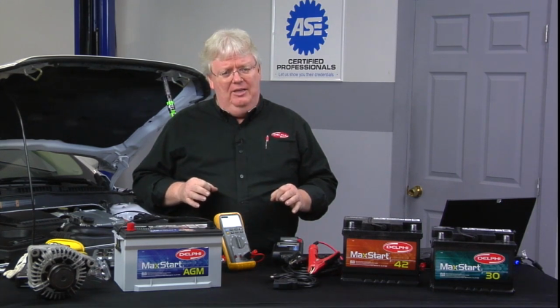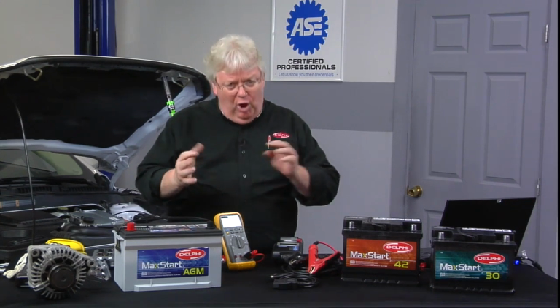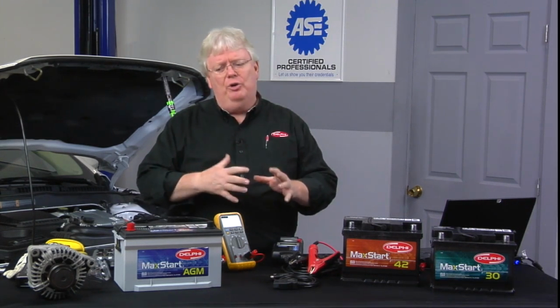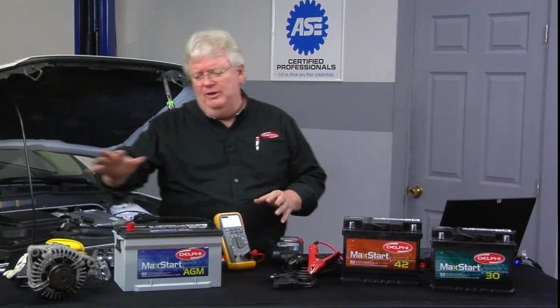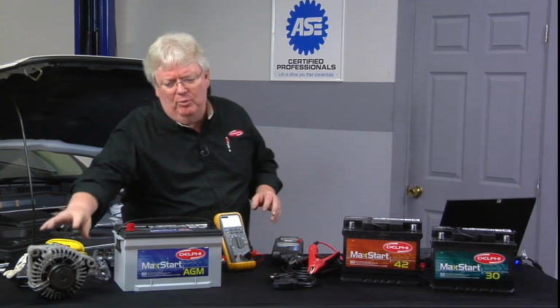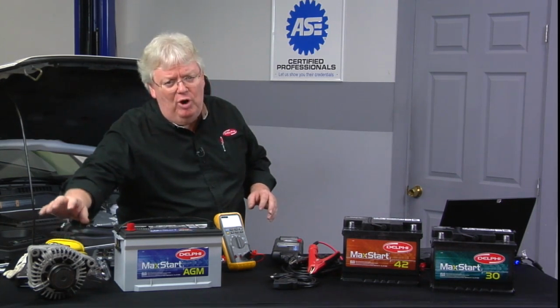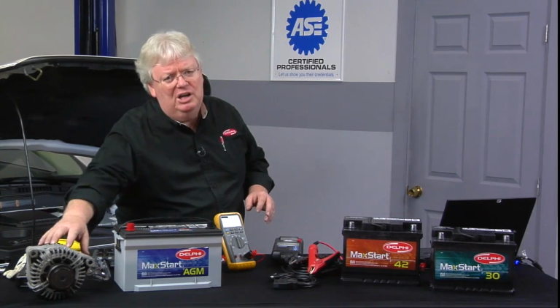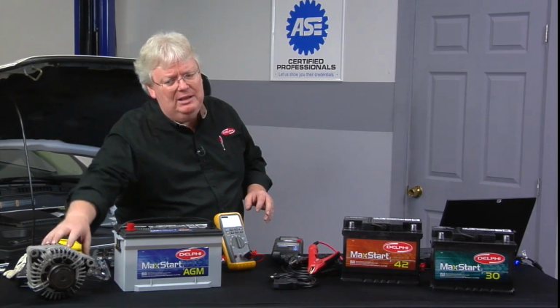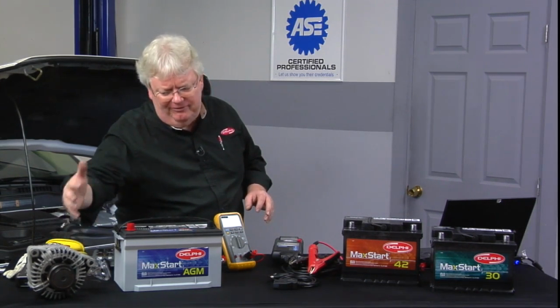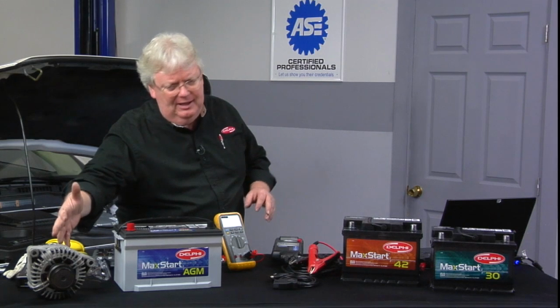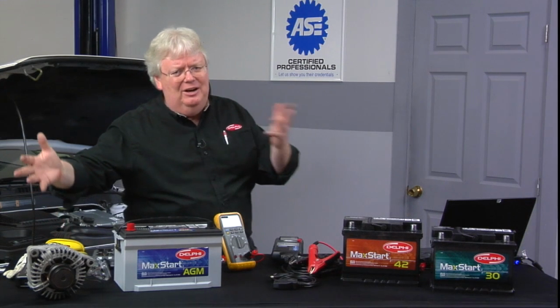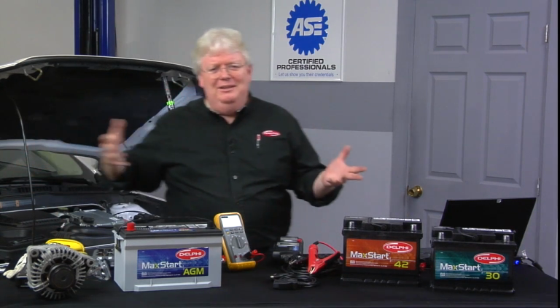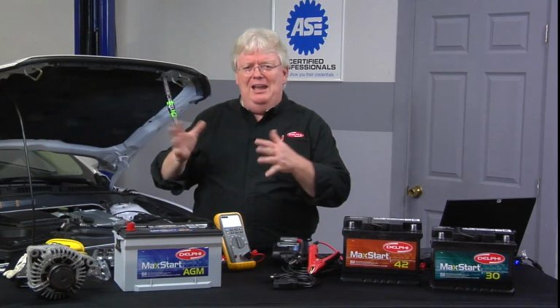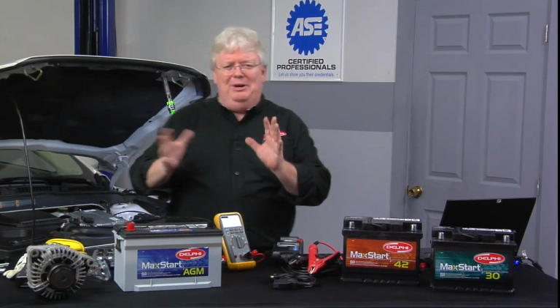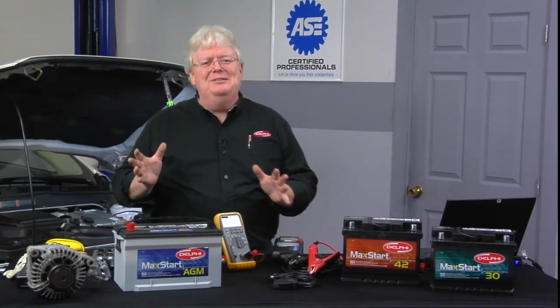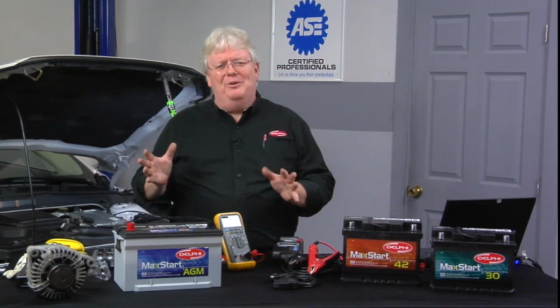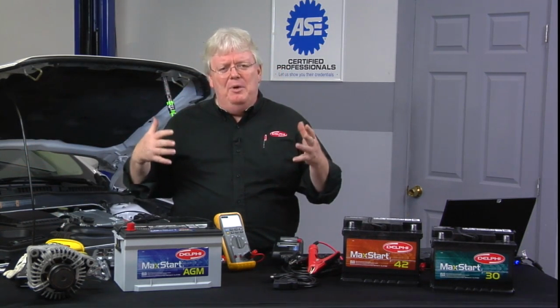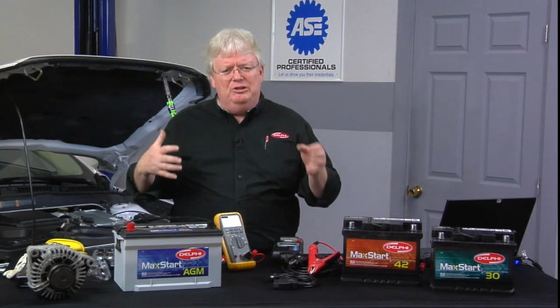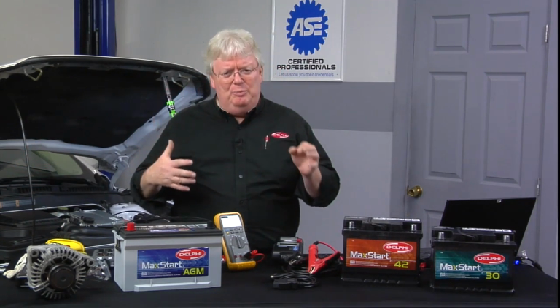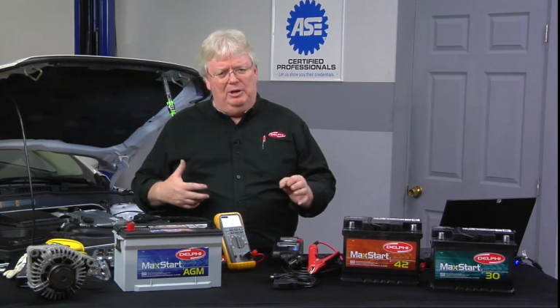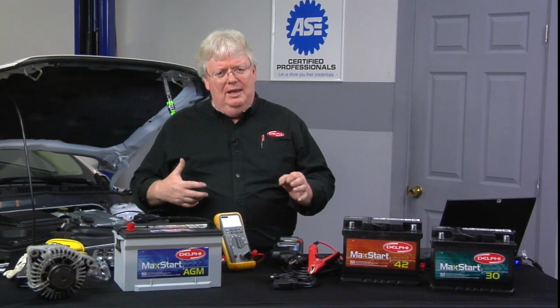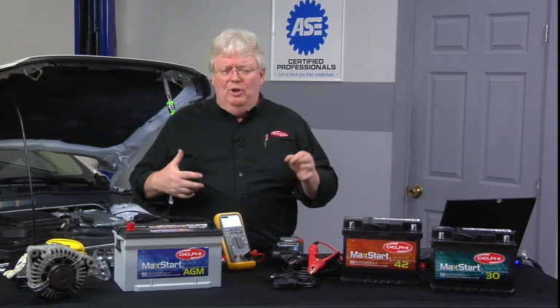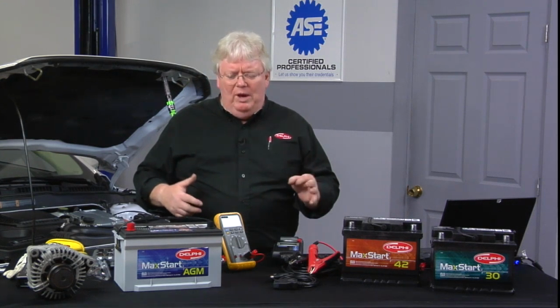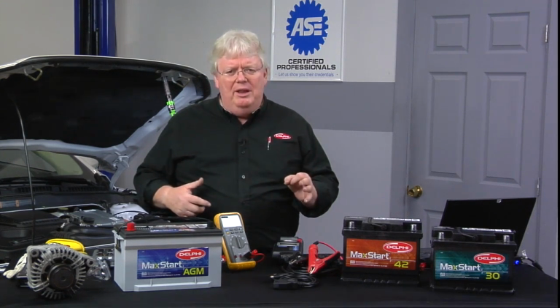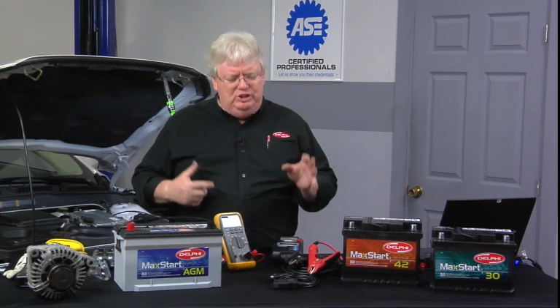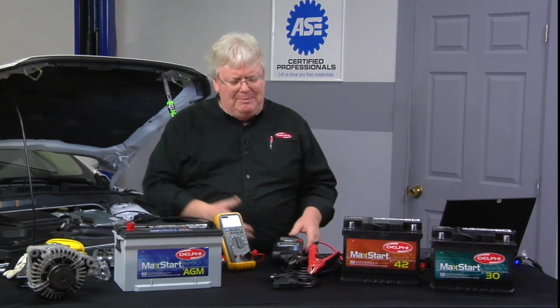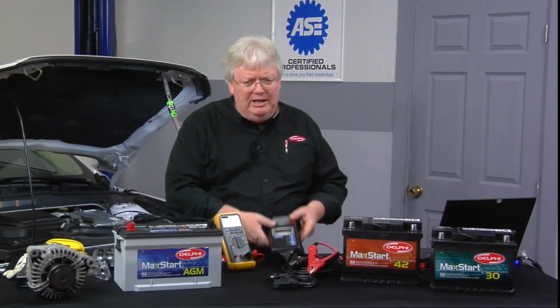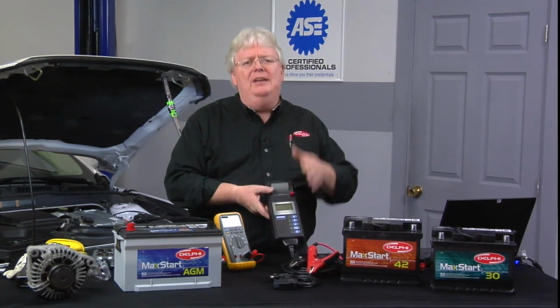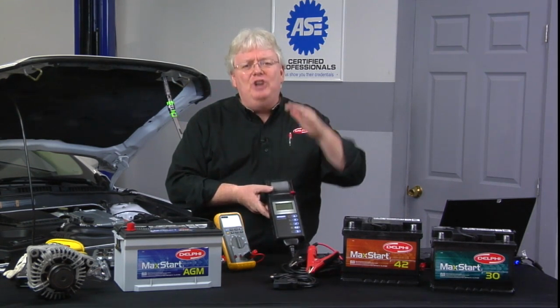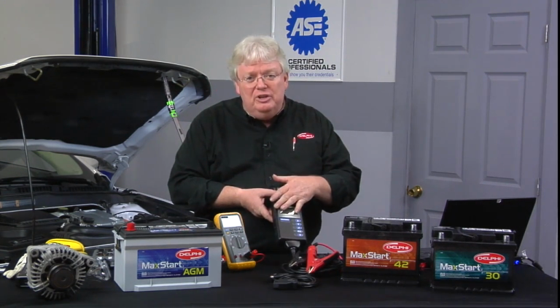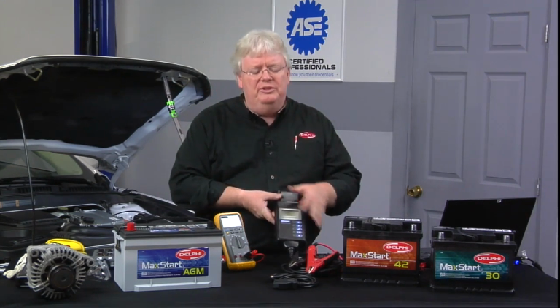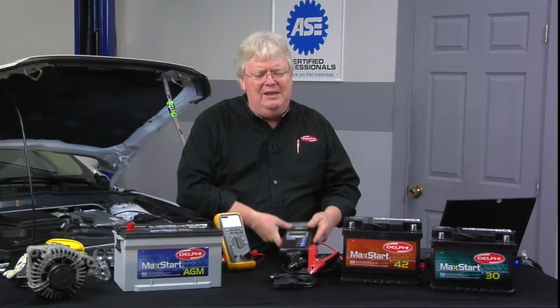The wrong alternator, for example, with the wrong part number regulator — it fit, it turned, it aligned with the brackets and so forth, but it didn't charge properly. So that's why you want to not only test the battery but also test the charging system with the same tester.